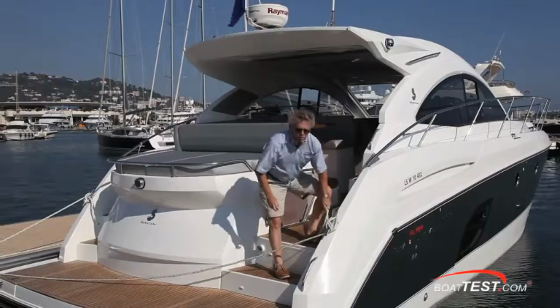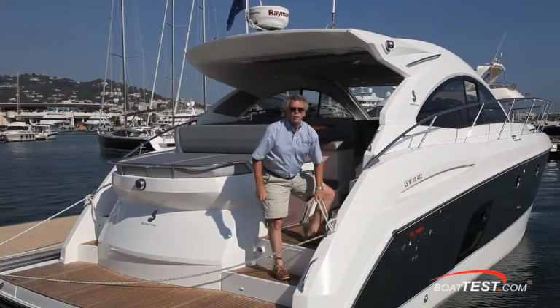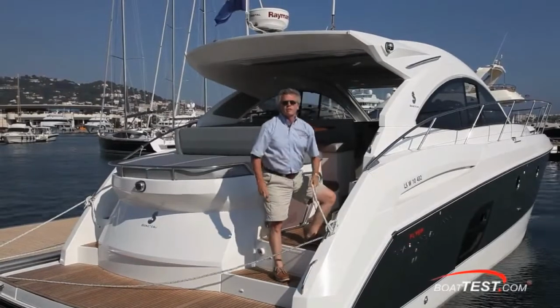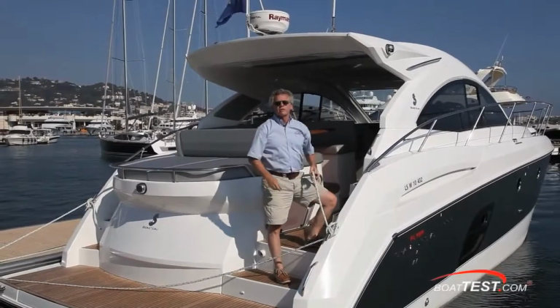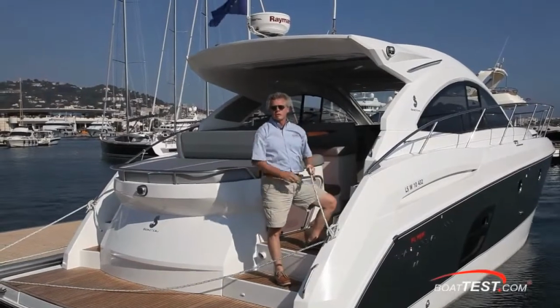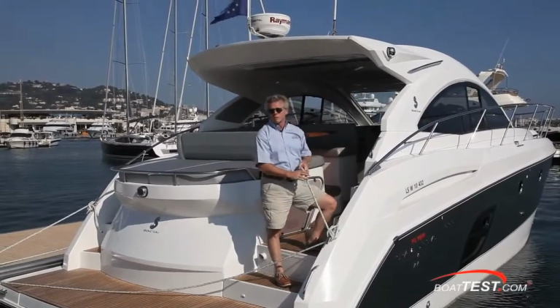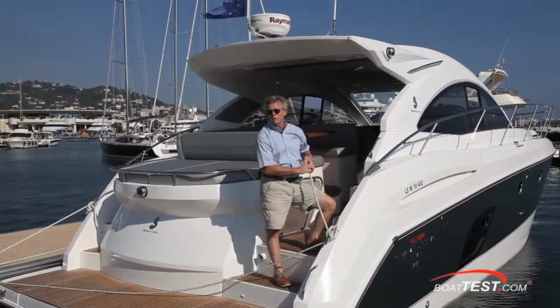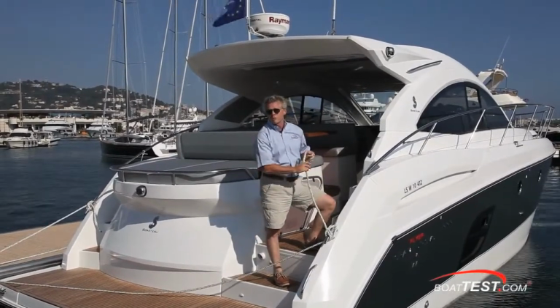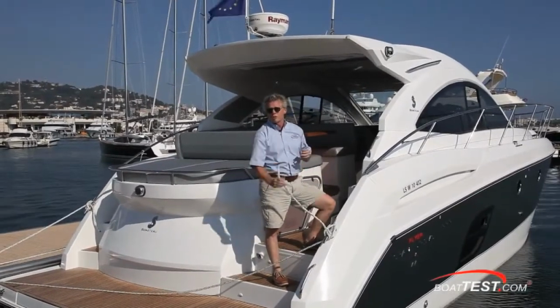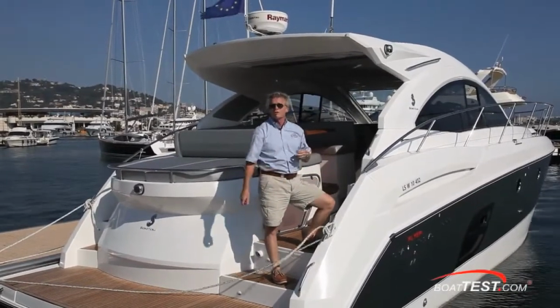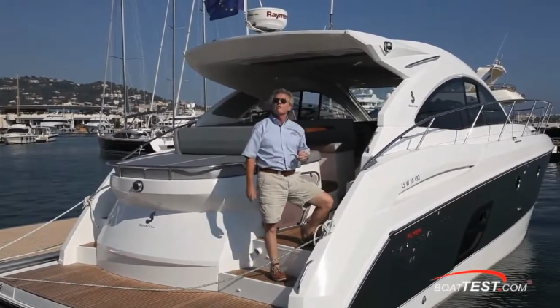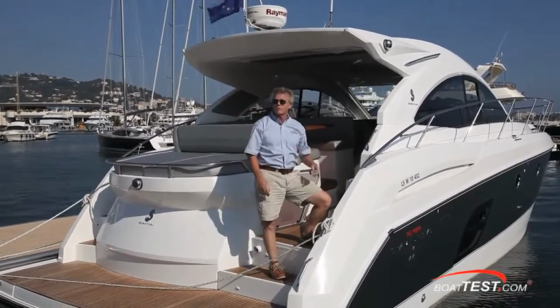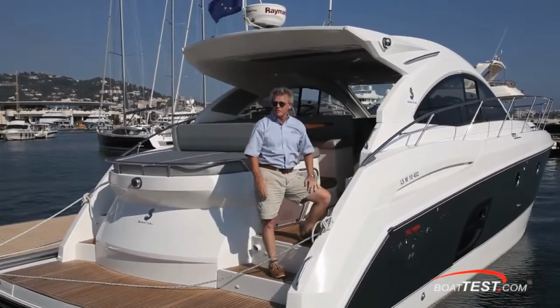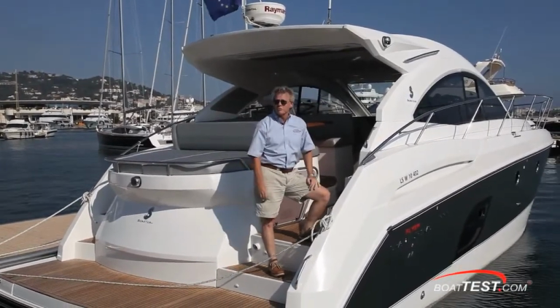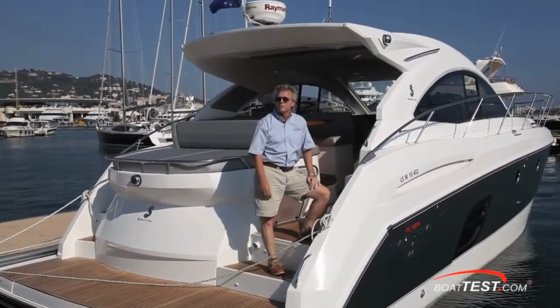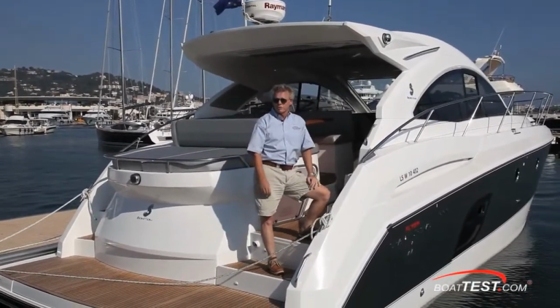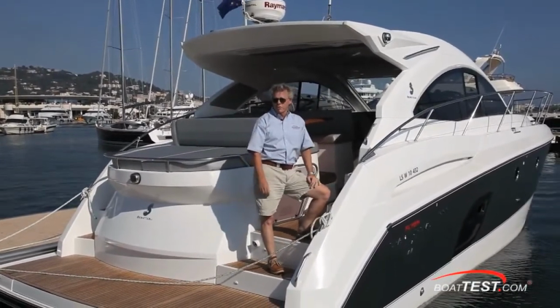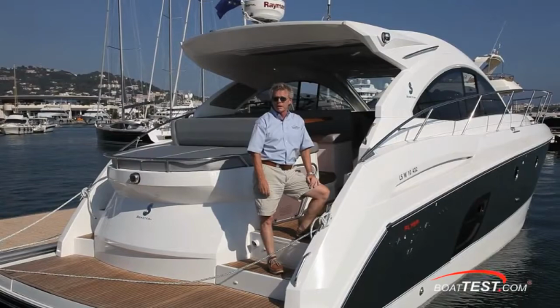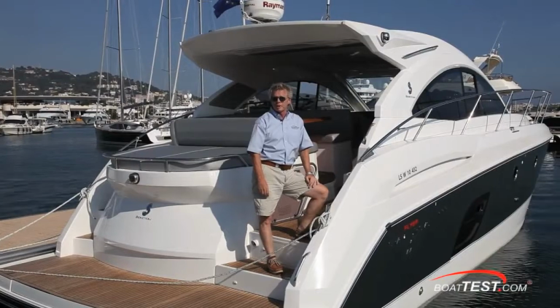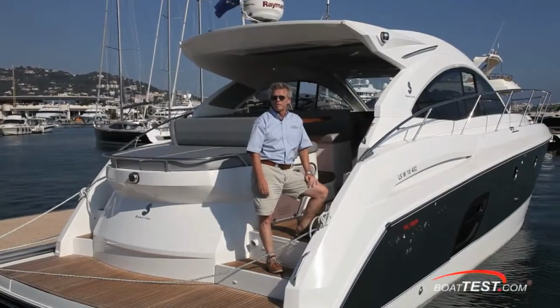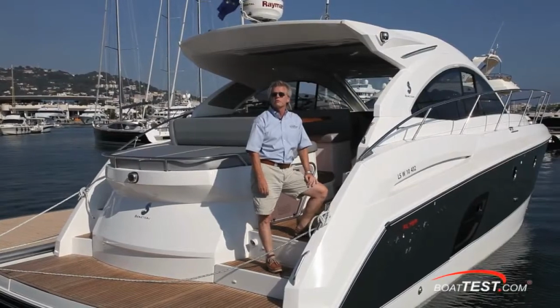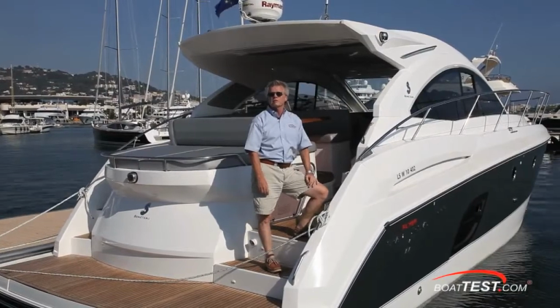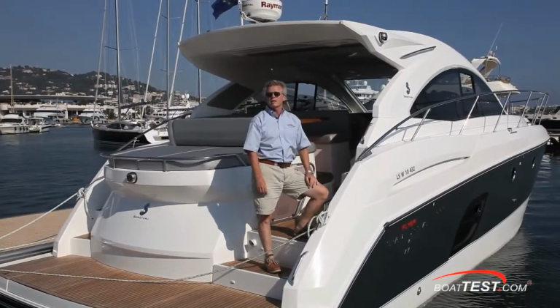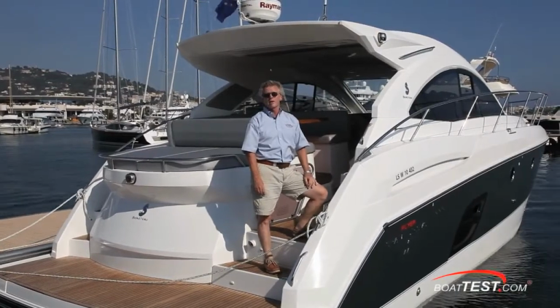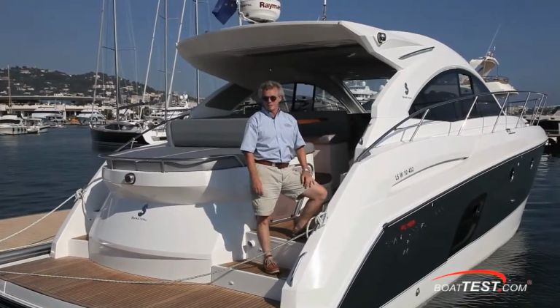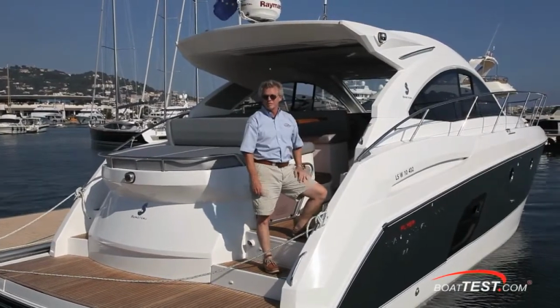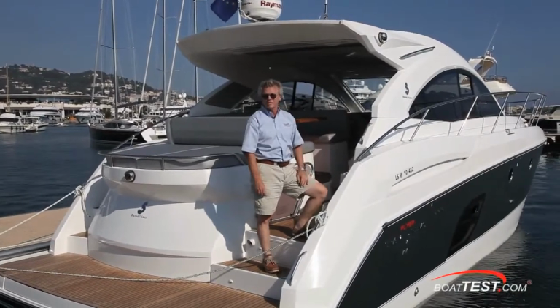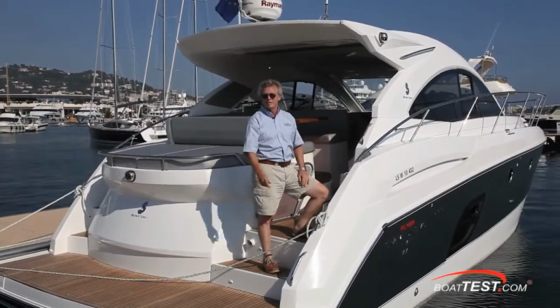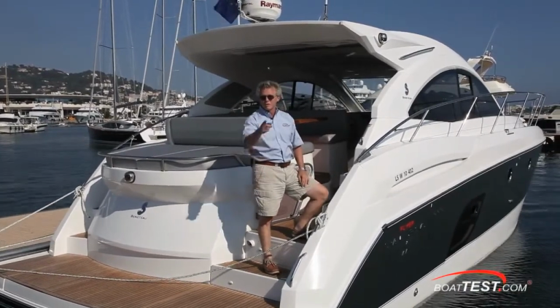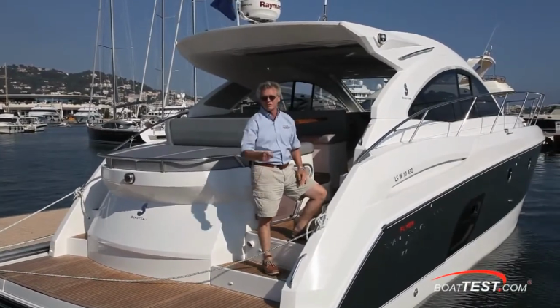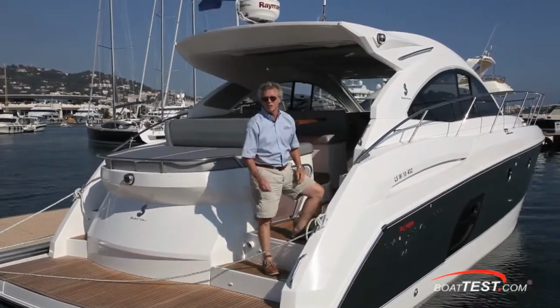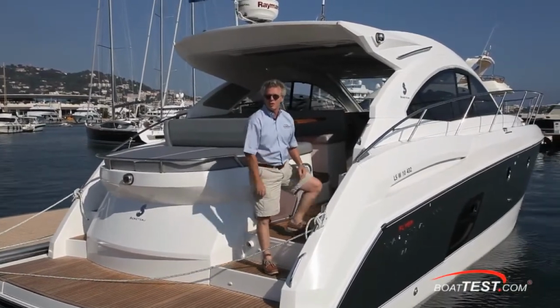That's our full test and performance review of the Flyer Gran Turismo 44 by Beneteau. For BoatTest.com, I'm Captain Steve. We'll see you on the water.